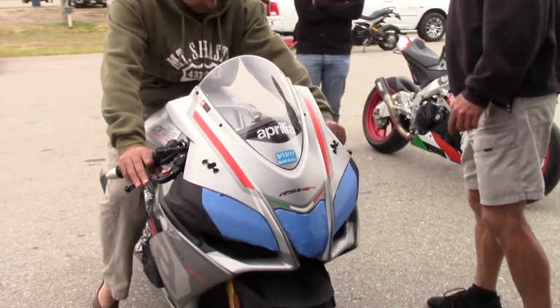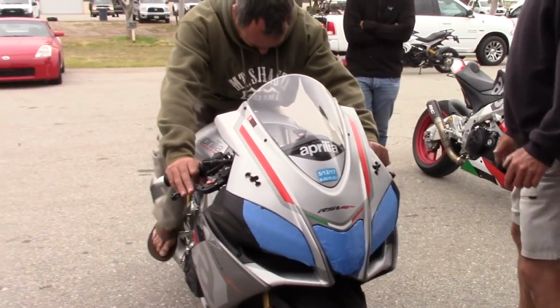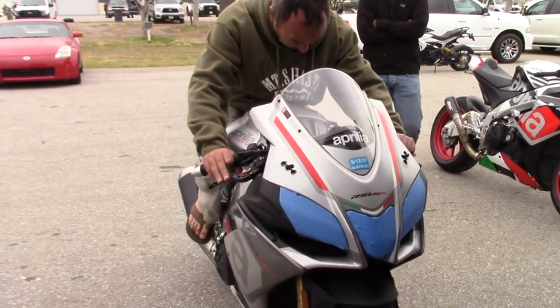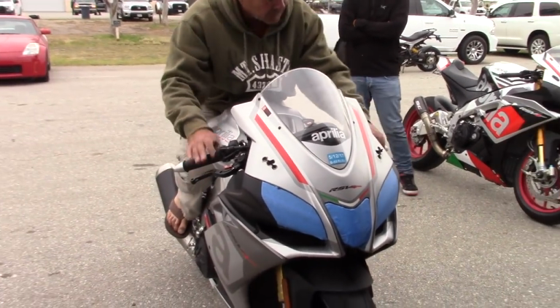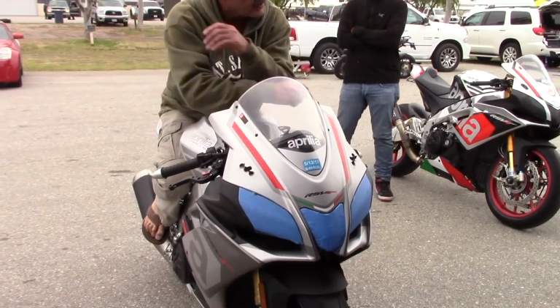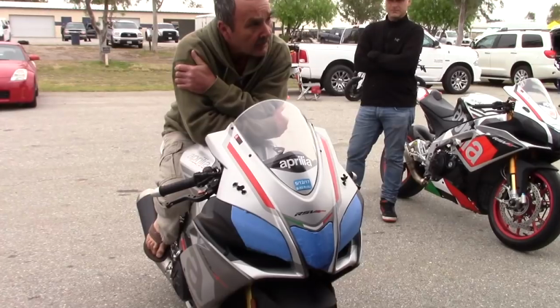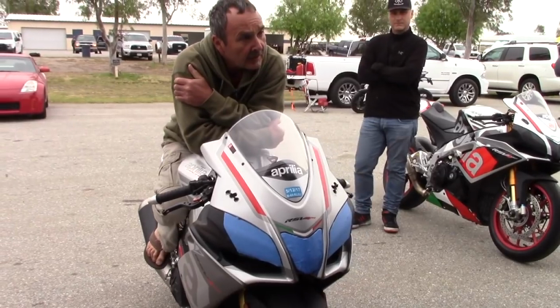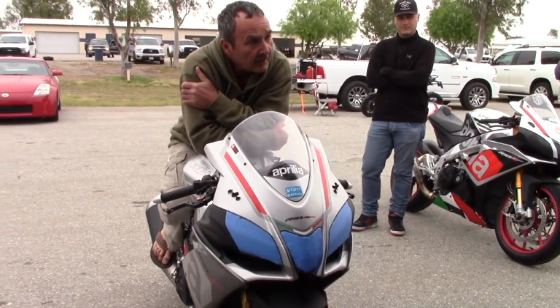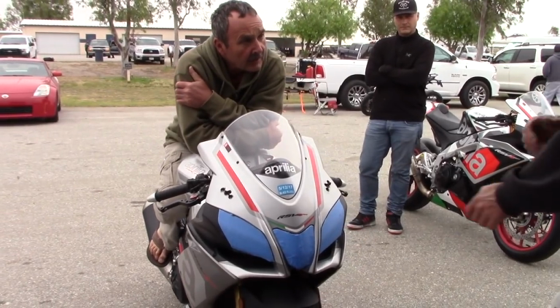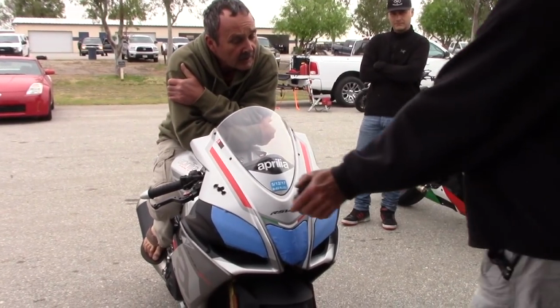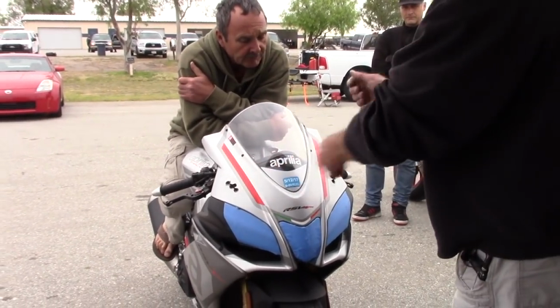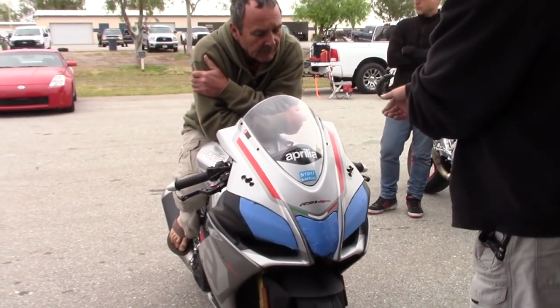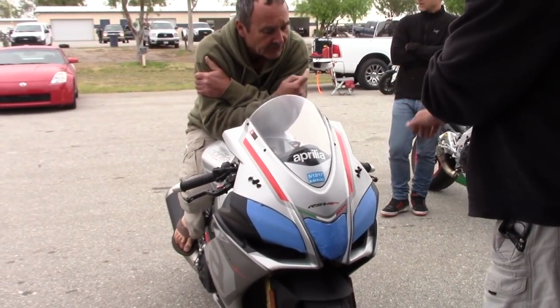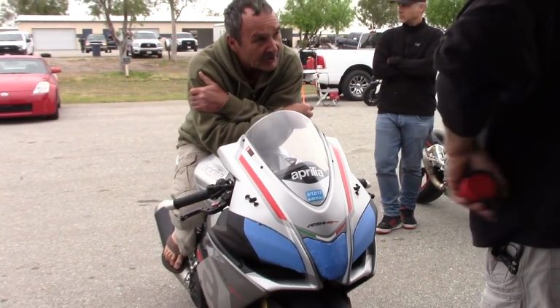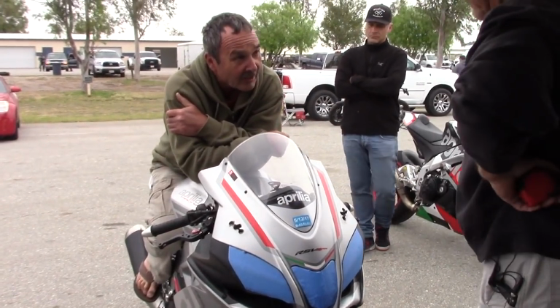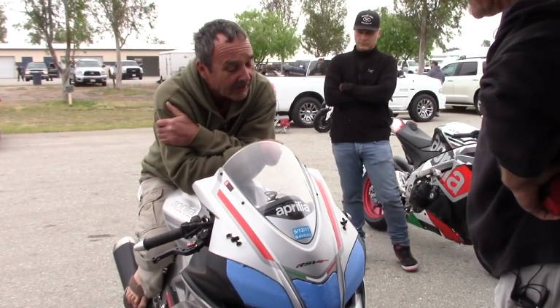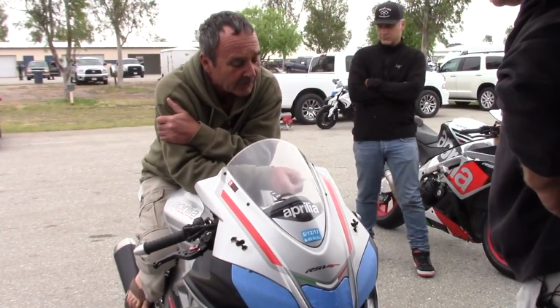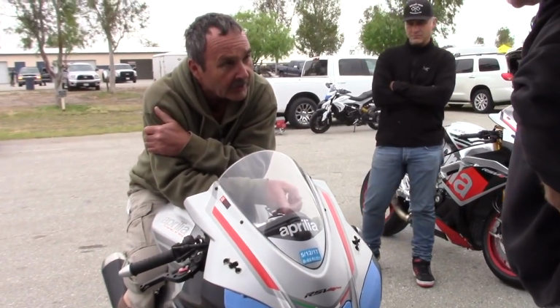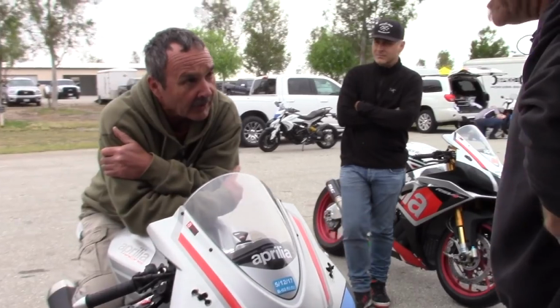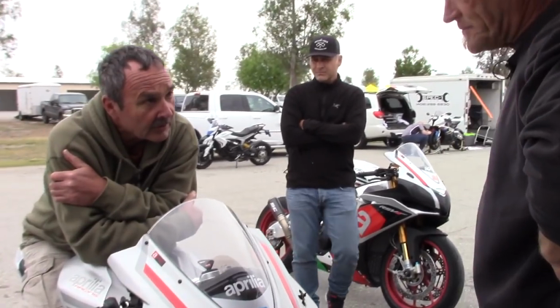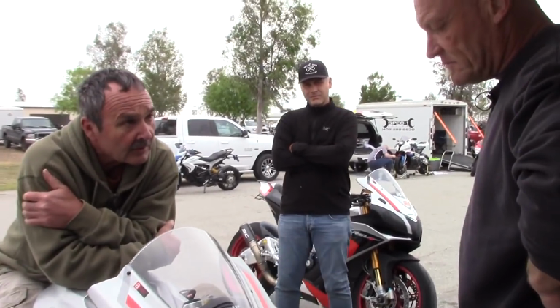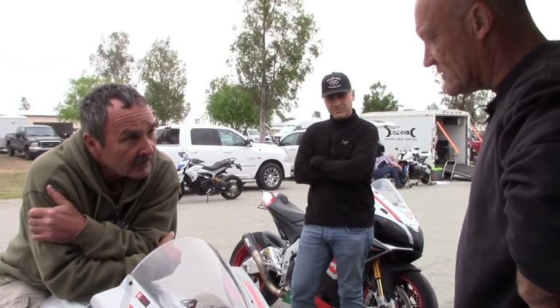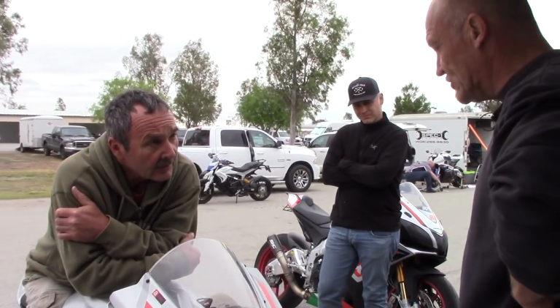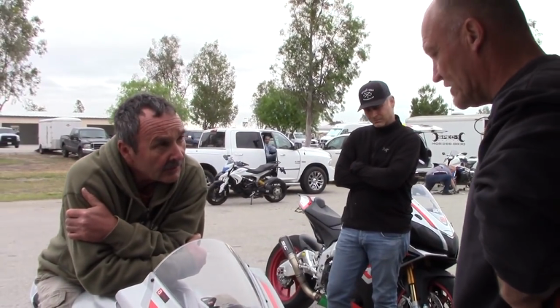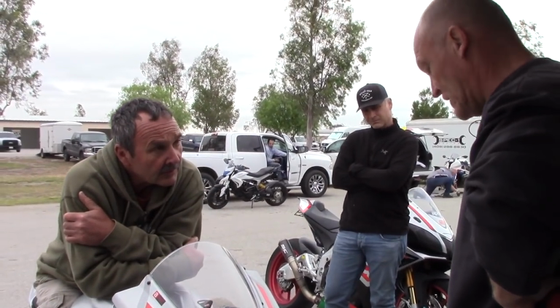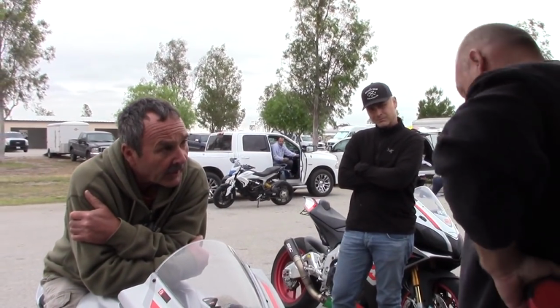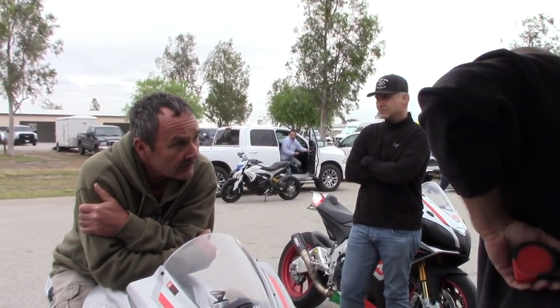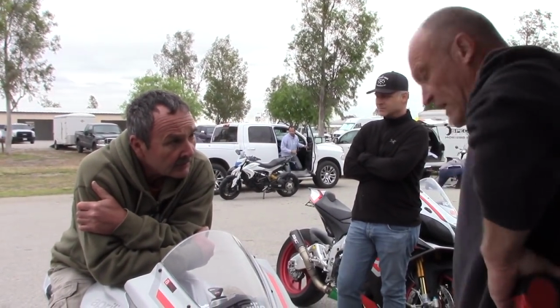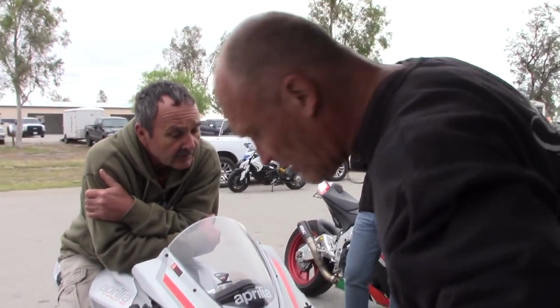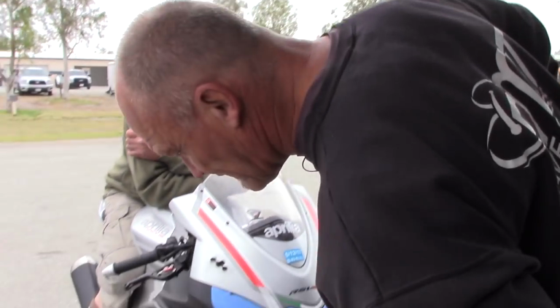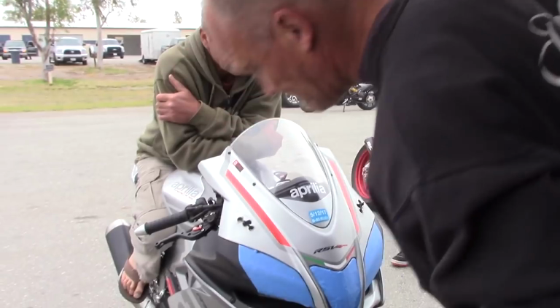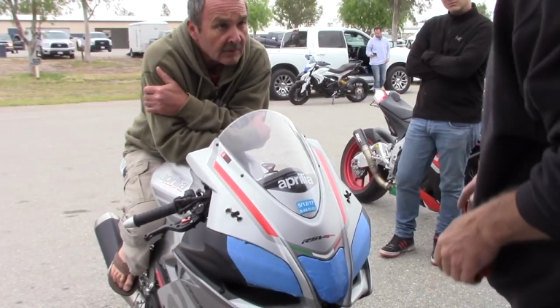So we've got a double R. Where are we at with this thing? It's a new-to-me shock in the back. You already did the front end. Yeah, so just the shock has changed. Okay, how long has it been since you were on the track?